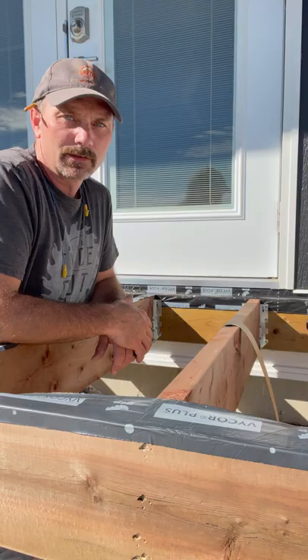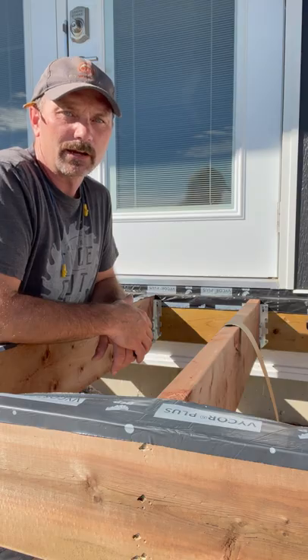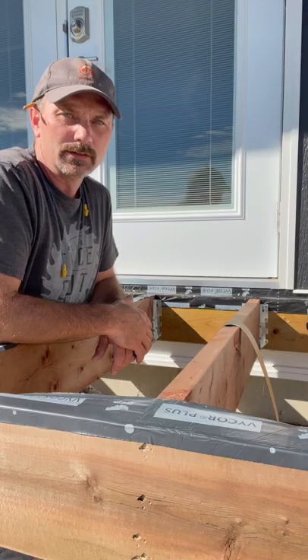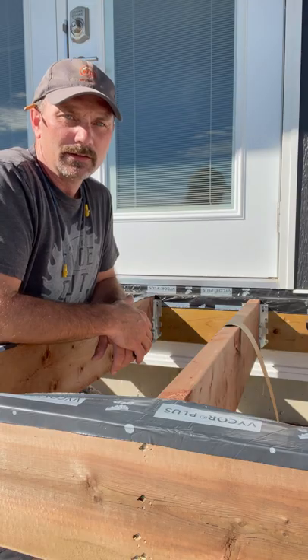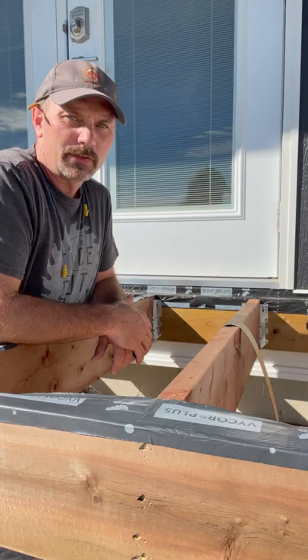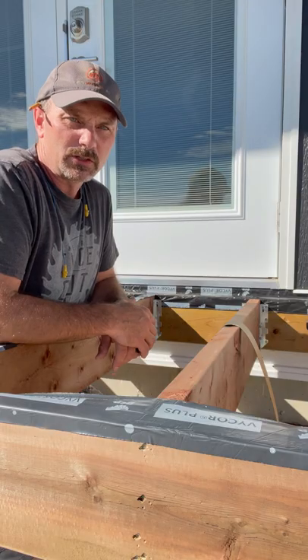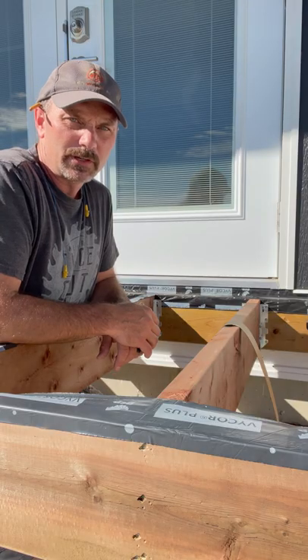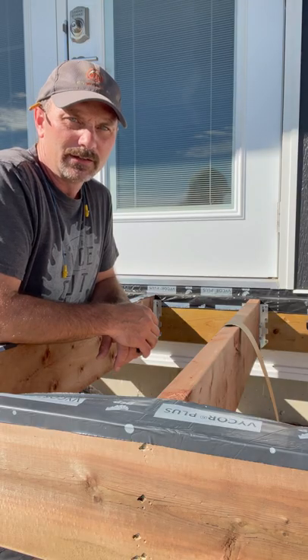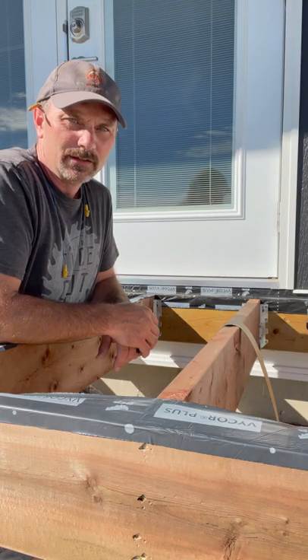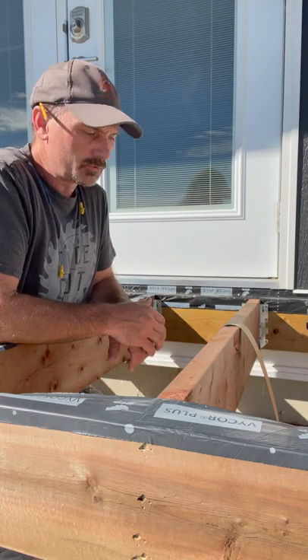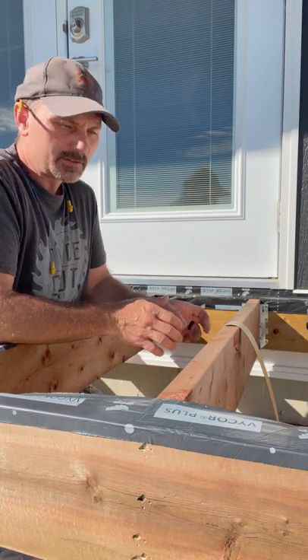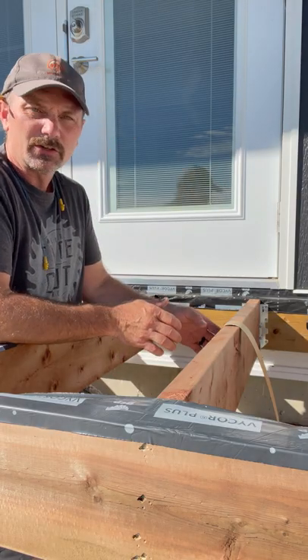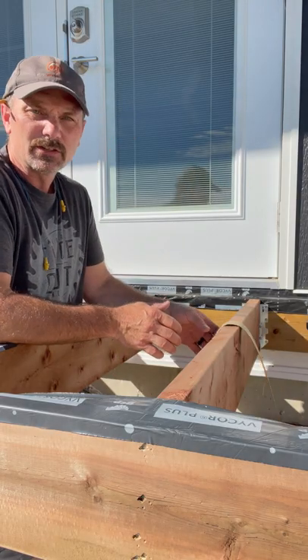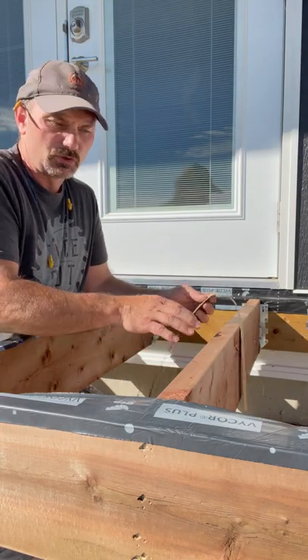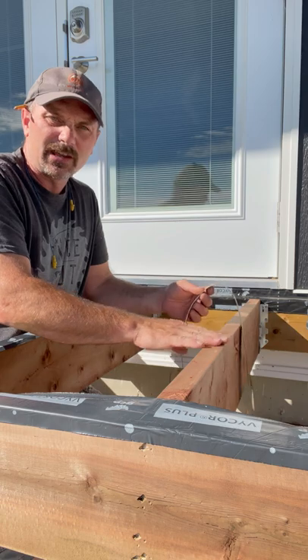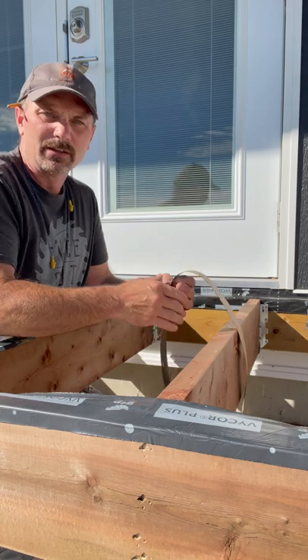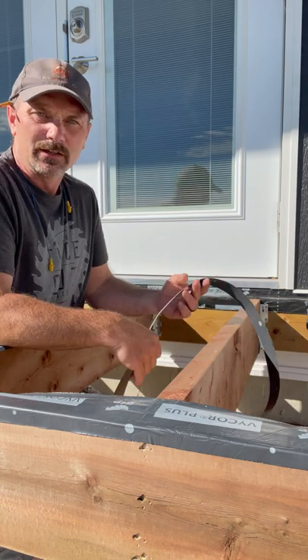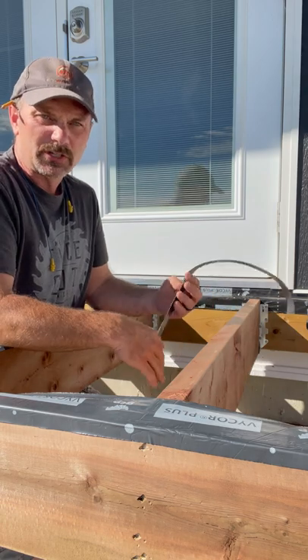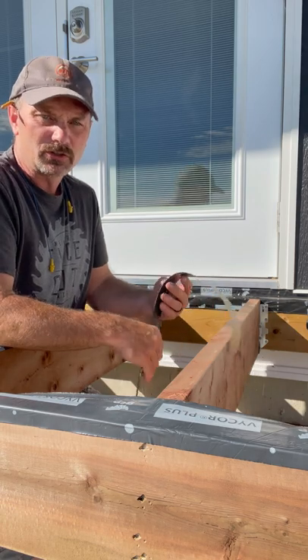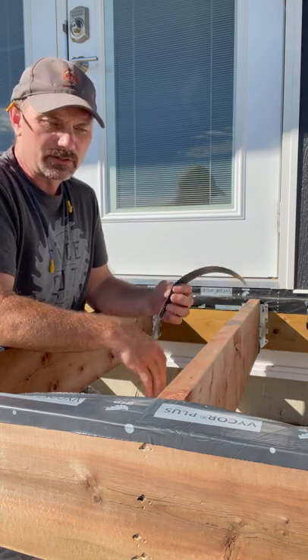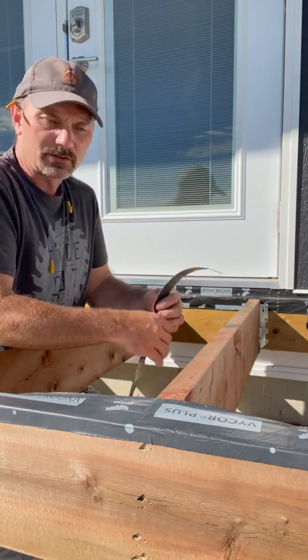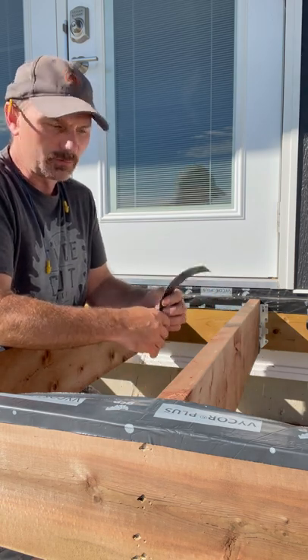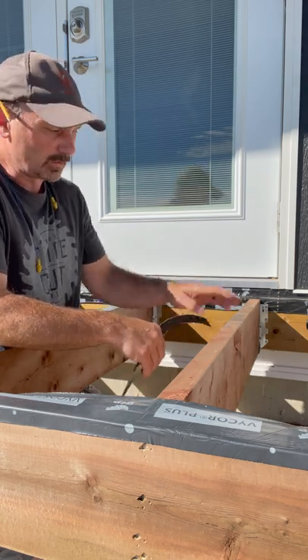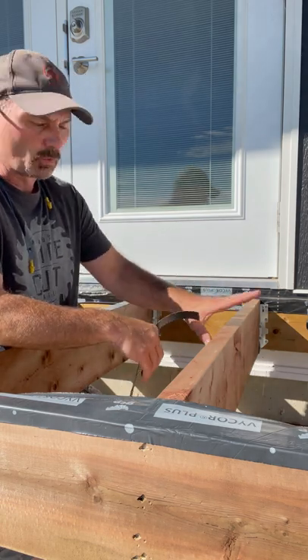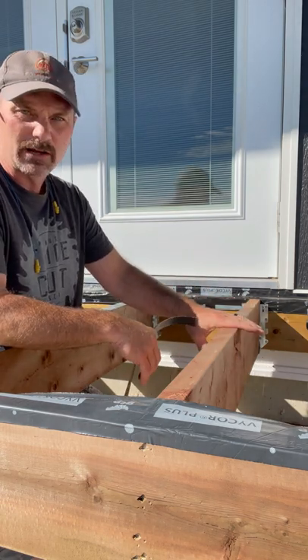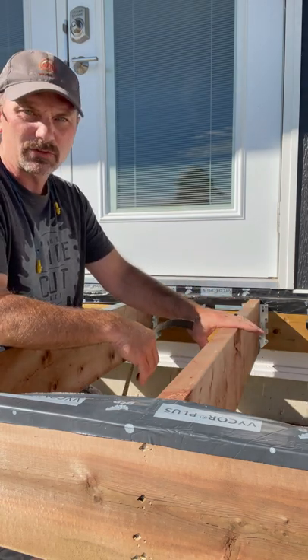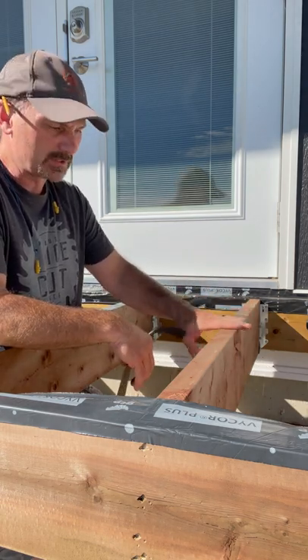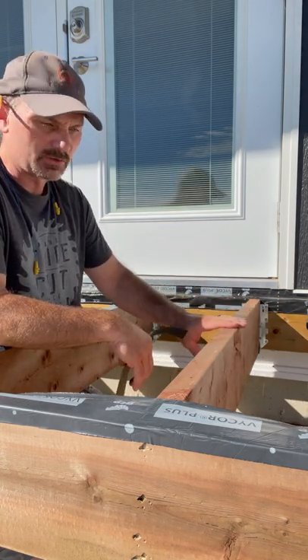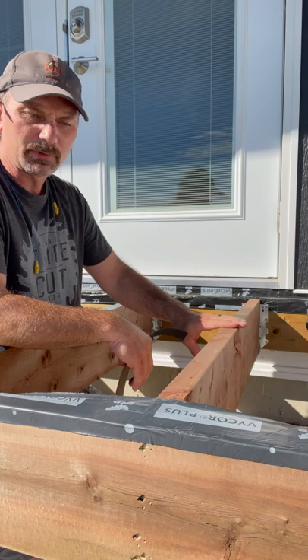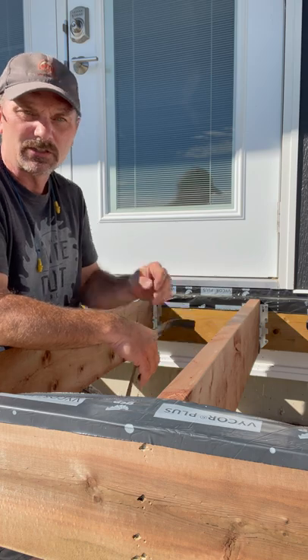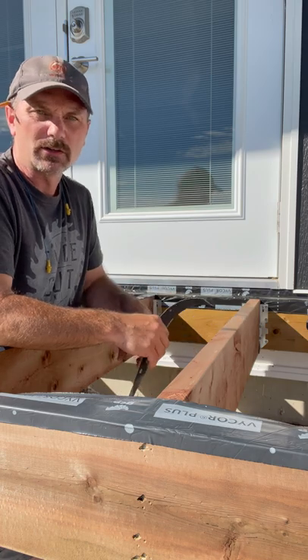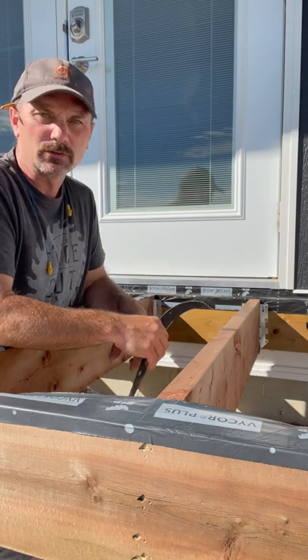Hi everyone, are you thinking of building a new deck? You should really consider using some joist tape to protect your joists so that when water comes through and sits on top, it doesn't rot them out.